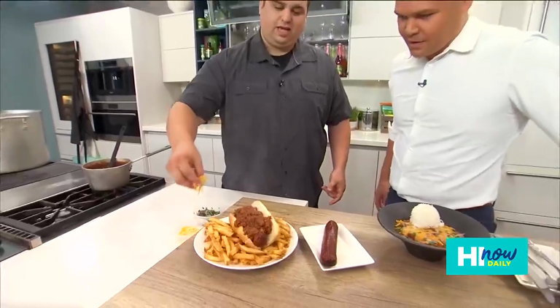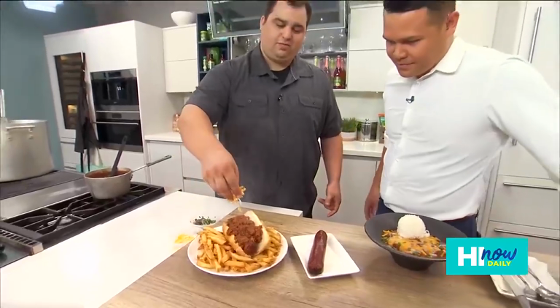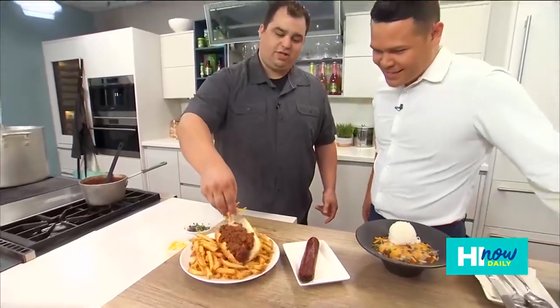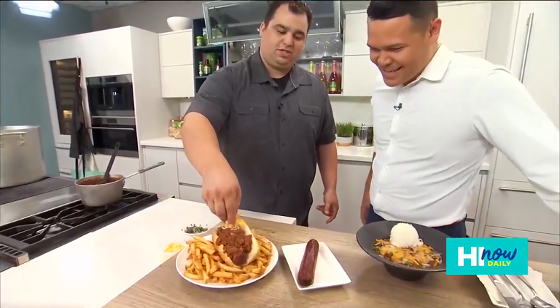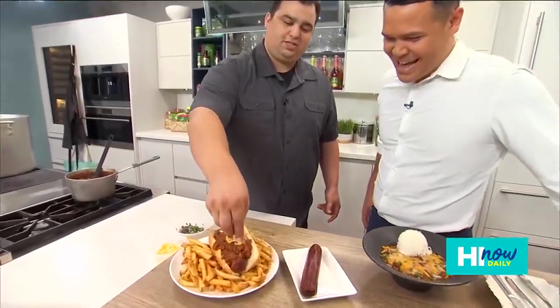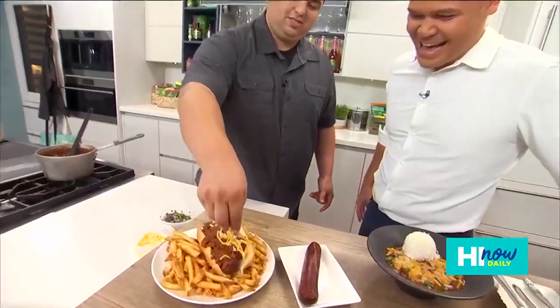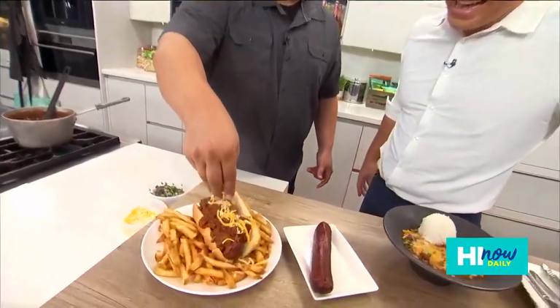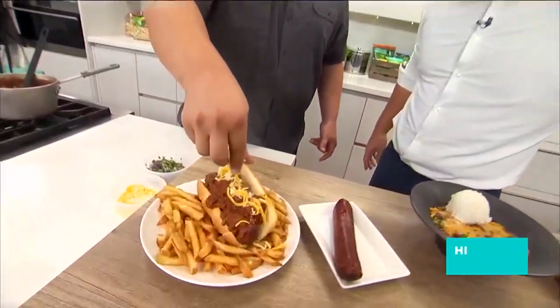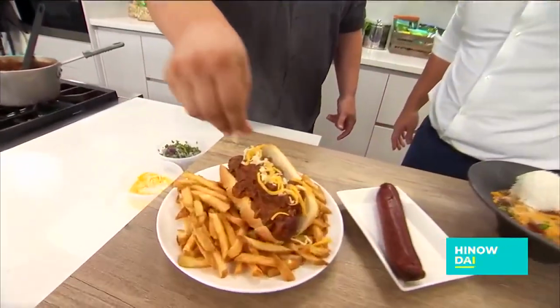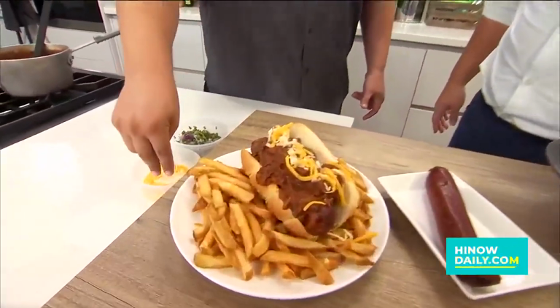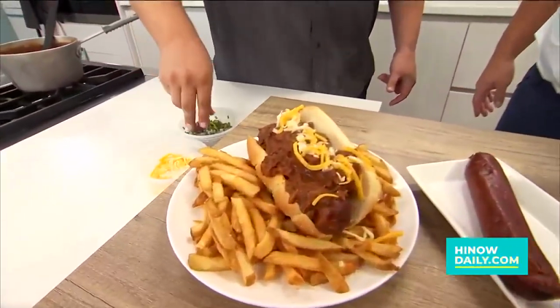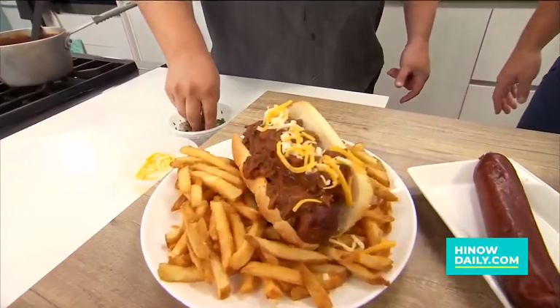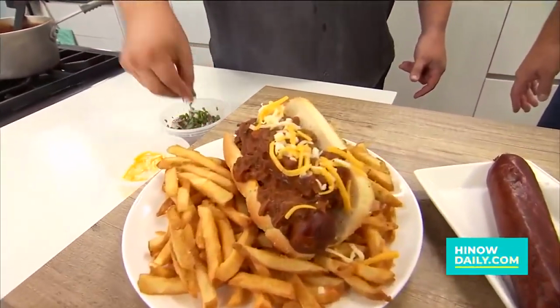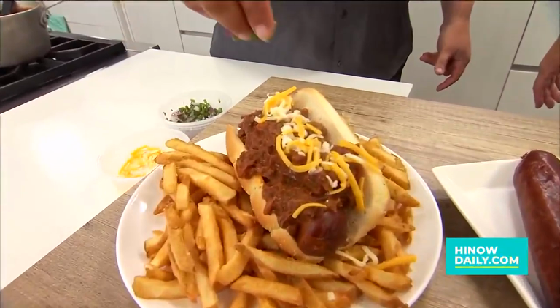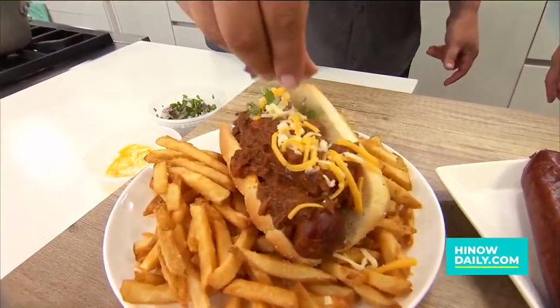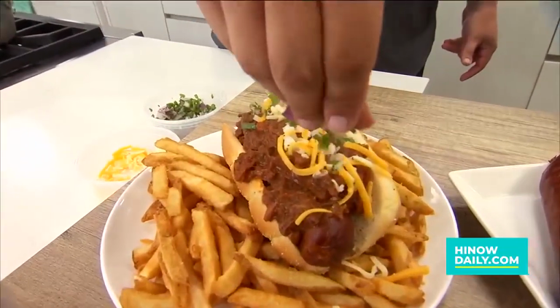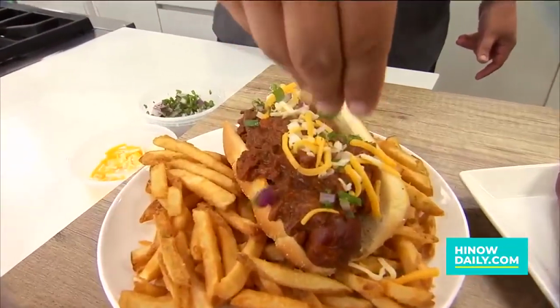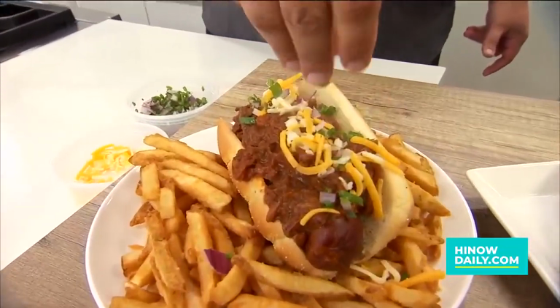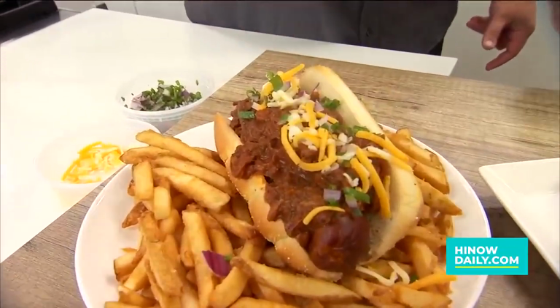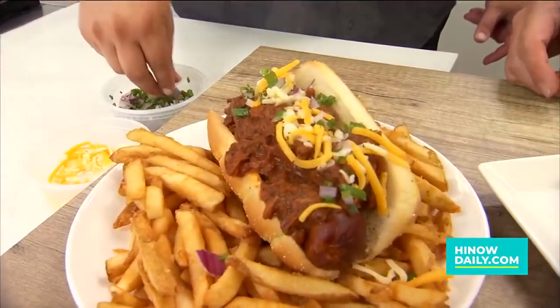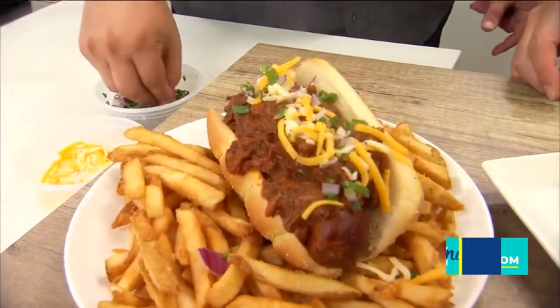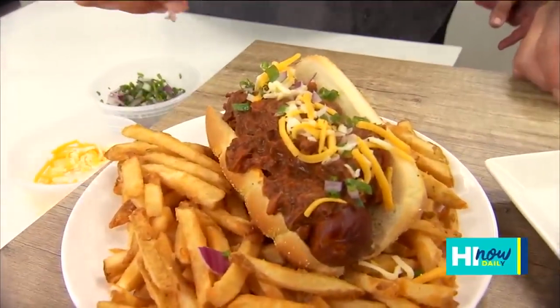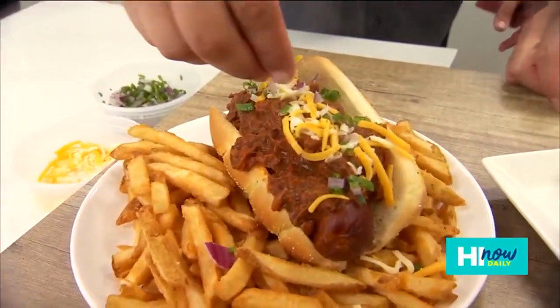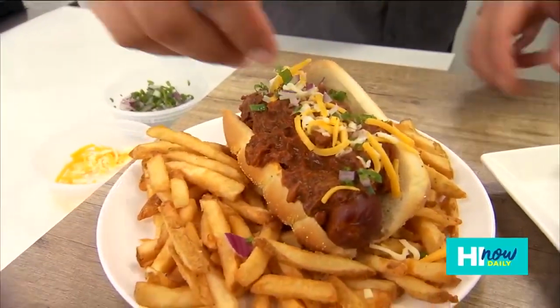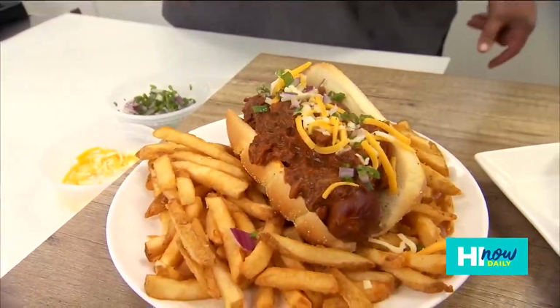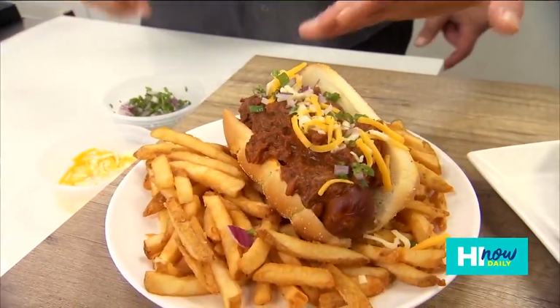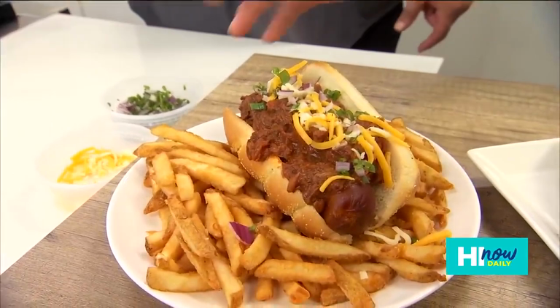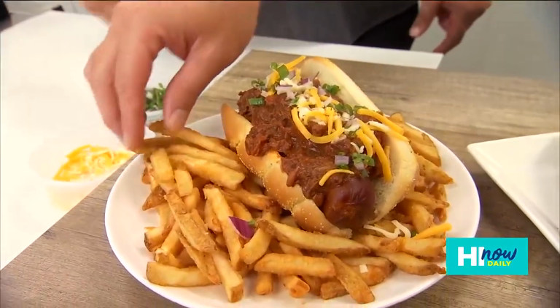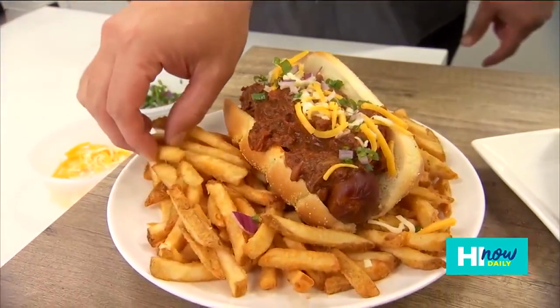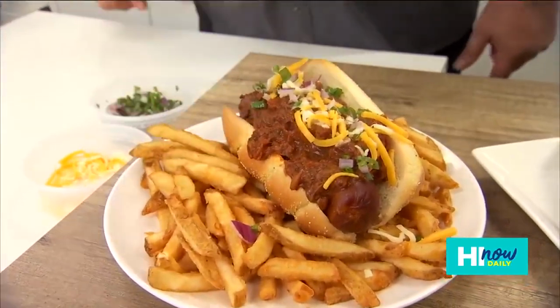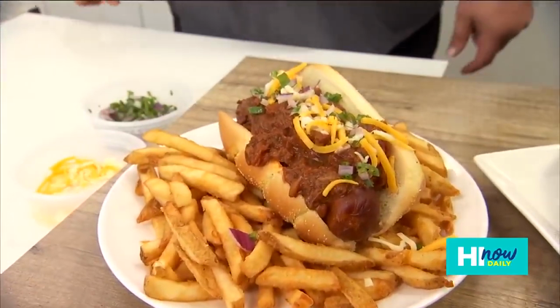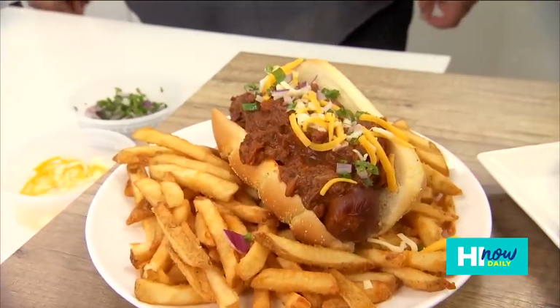Can't go without some cheese. And we're doing a little mix of some red and green onion, and that is all she wrote. There you go. Now that's the chili cheese dog, served with some great french fries.